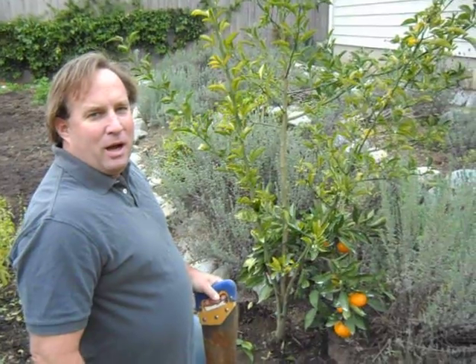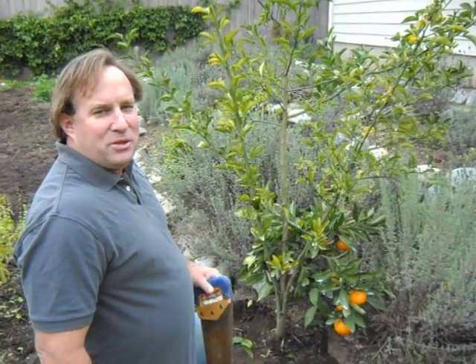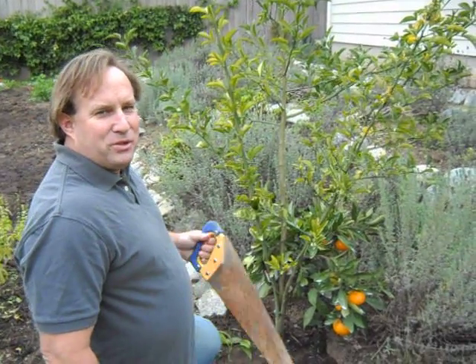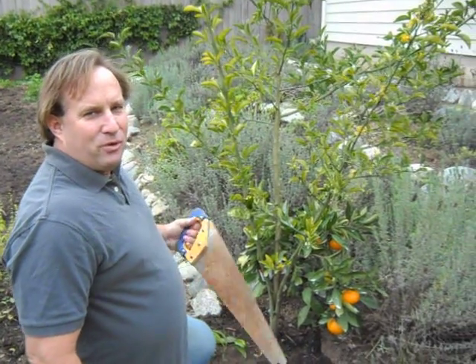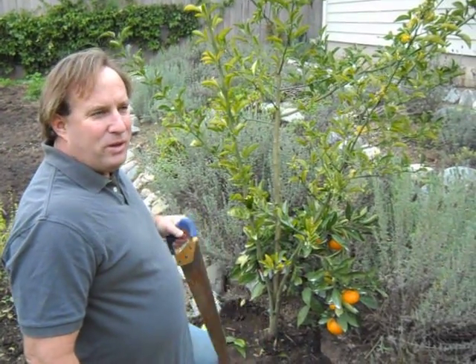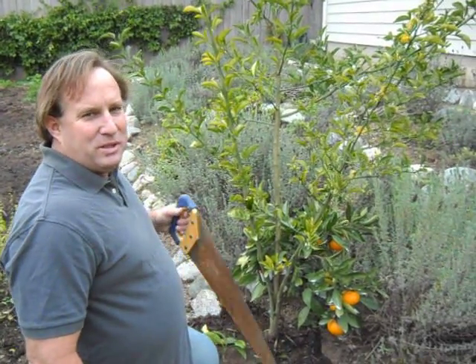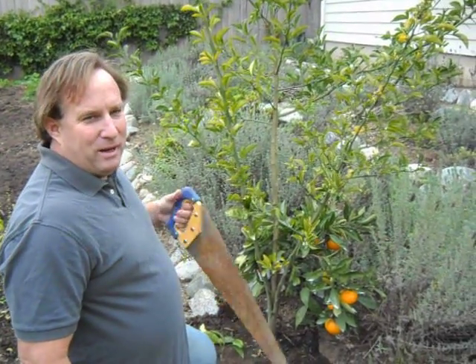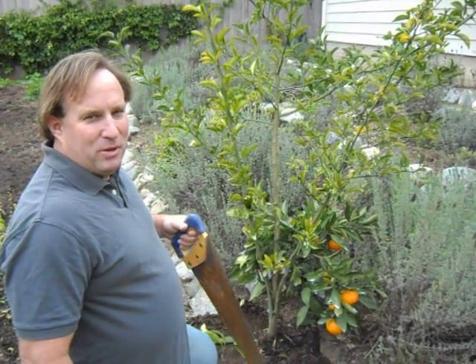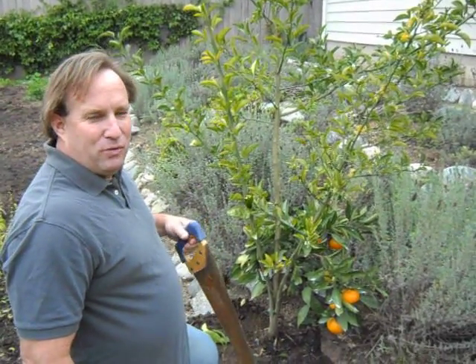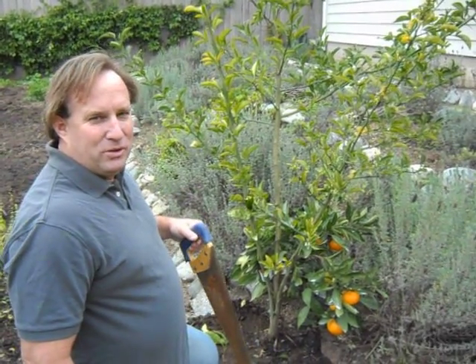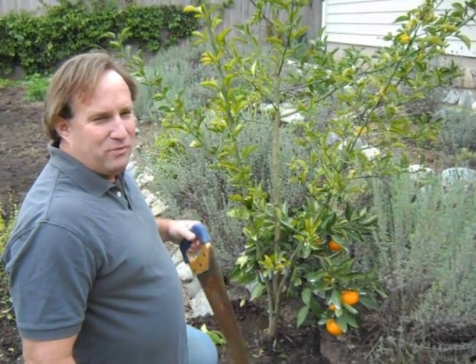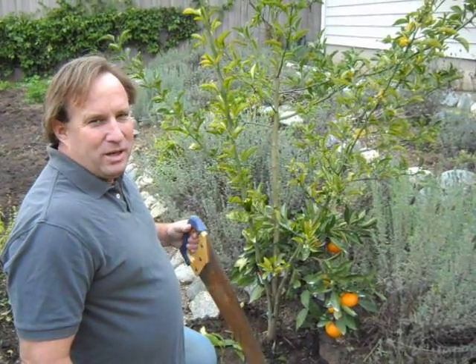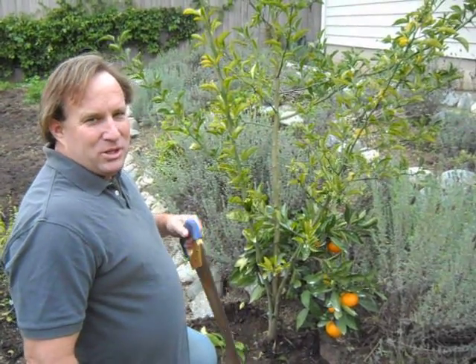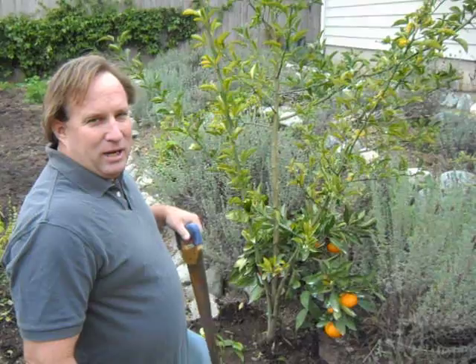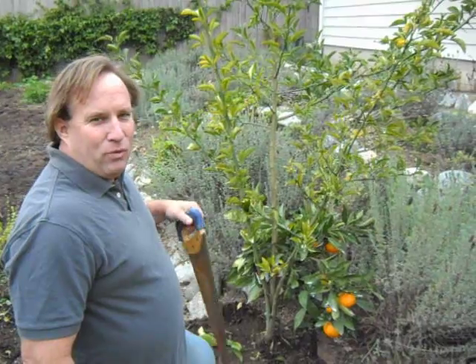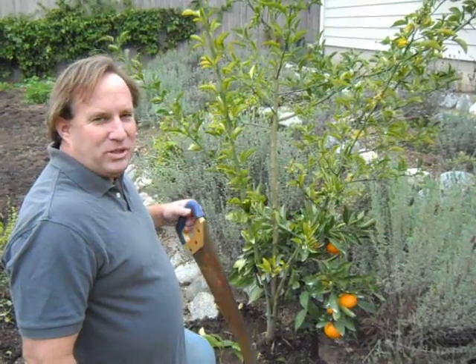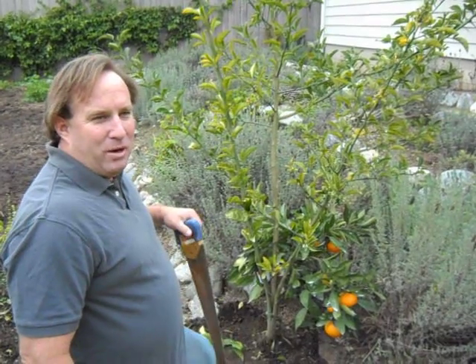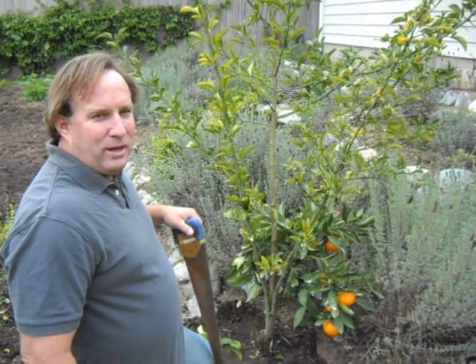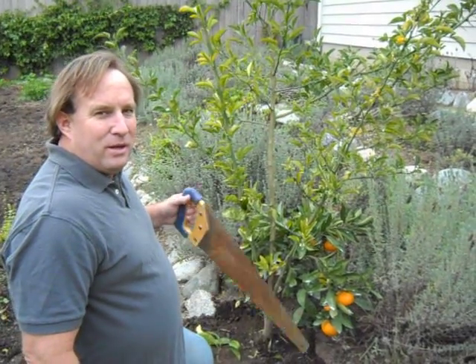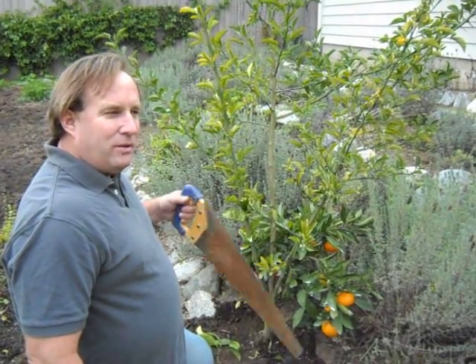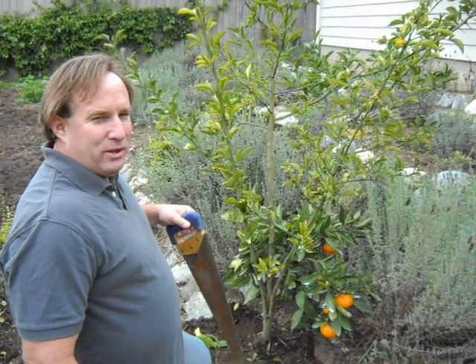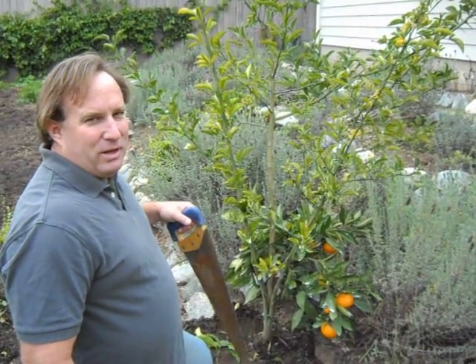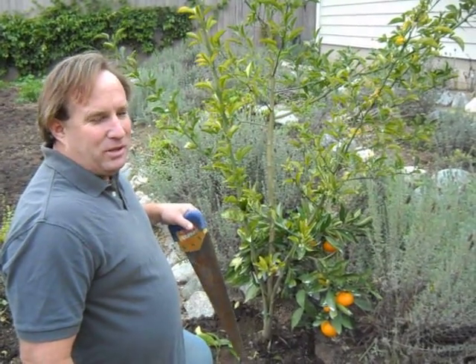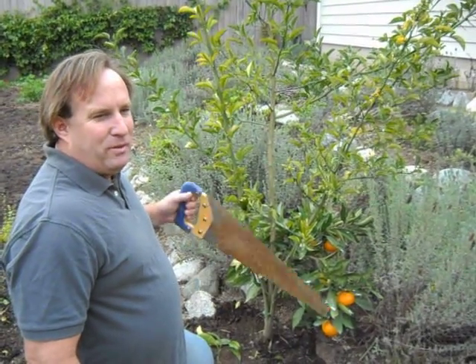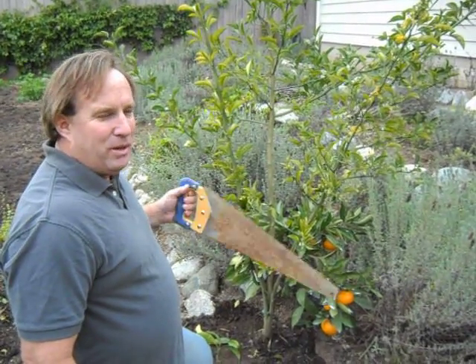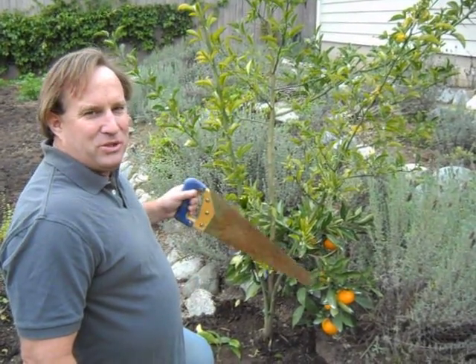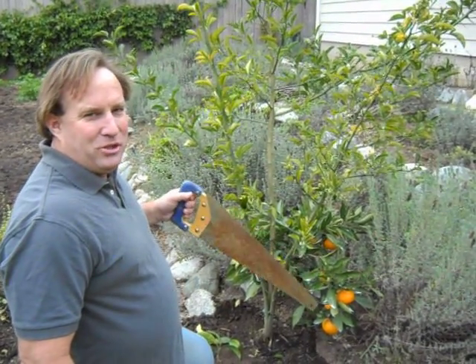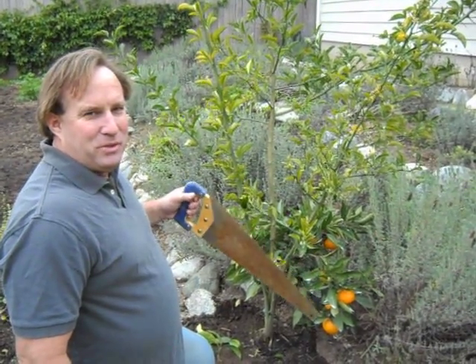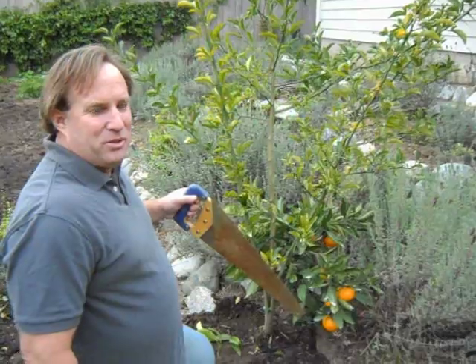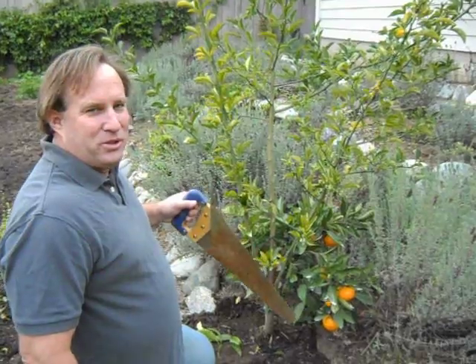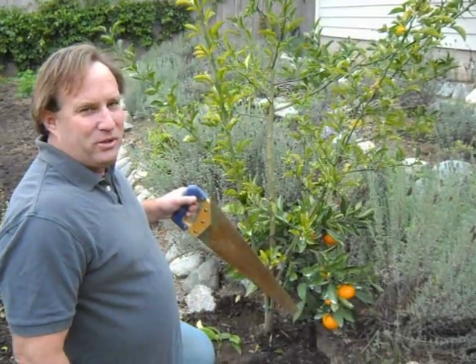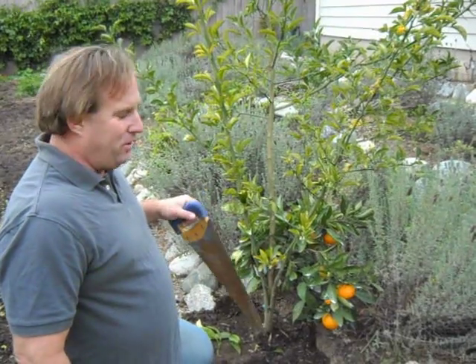Hi, this is Chris from GrowQuest. Today I'm up in the foothills of Southern California in Sierra Madre doing an avocado delivery, but there are some issues with some citrus here in the garden.